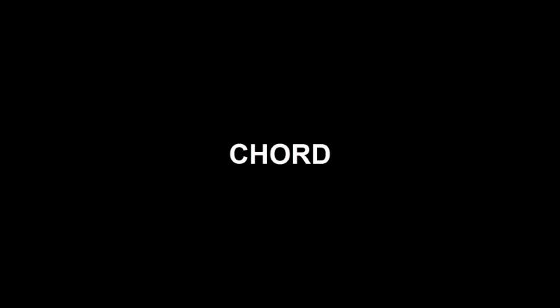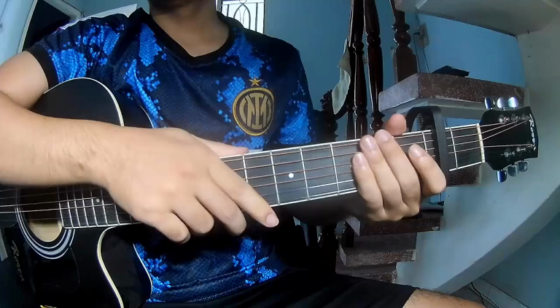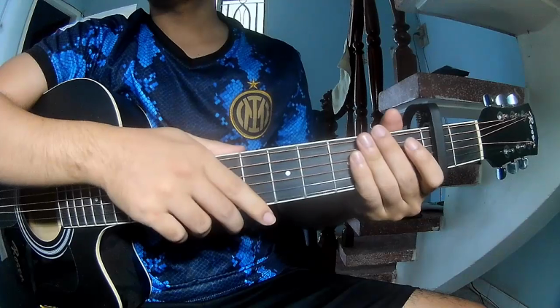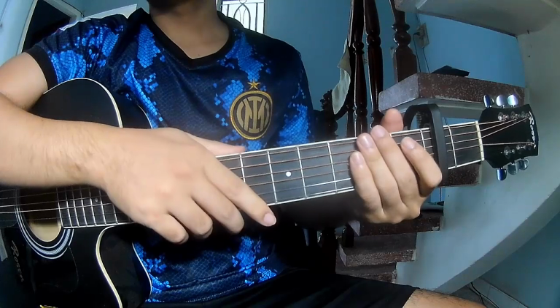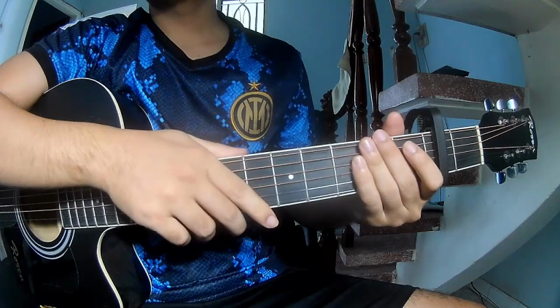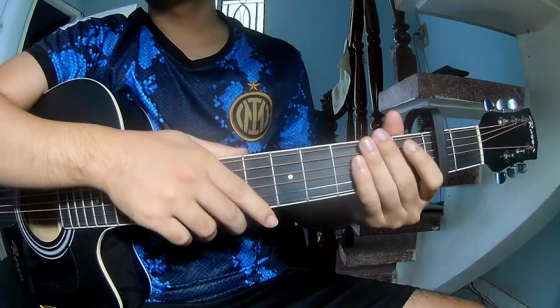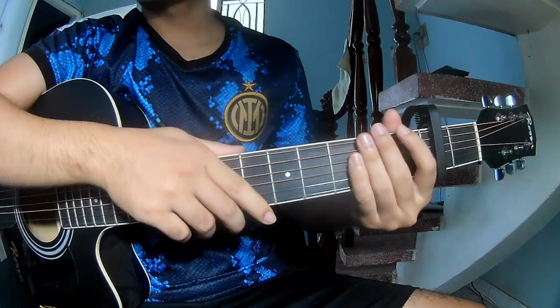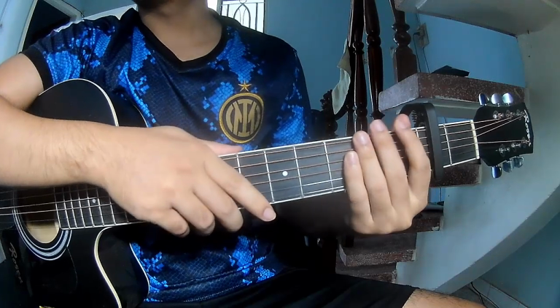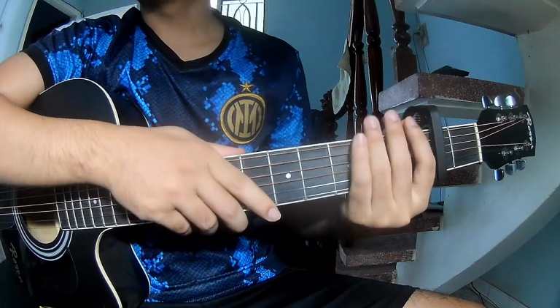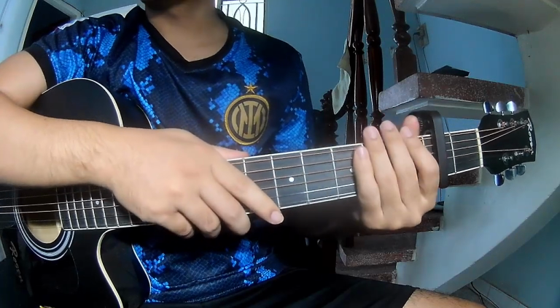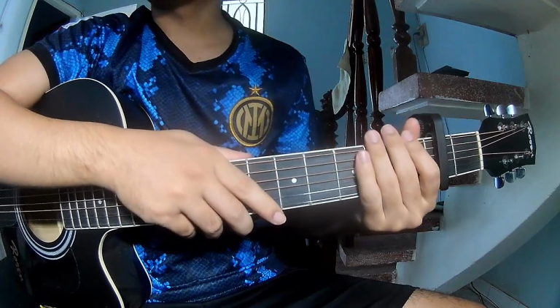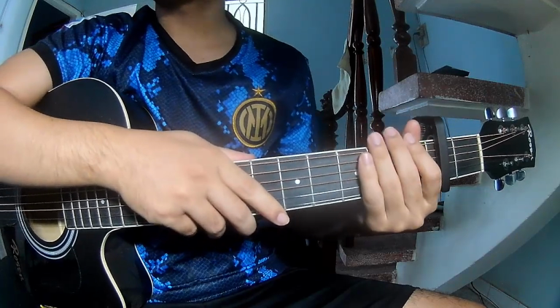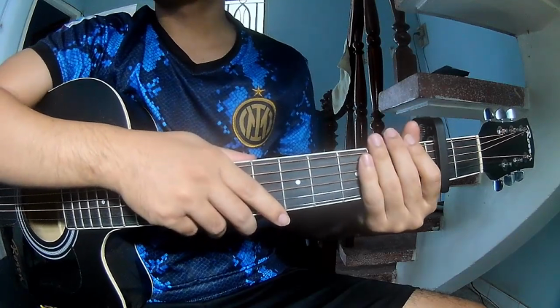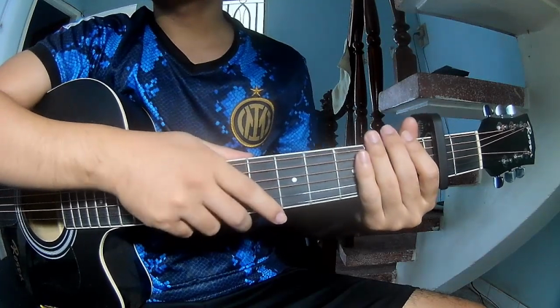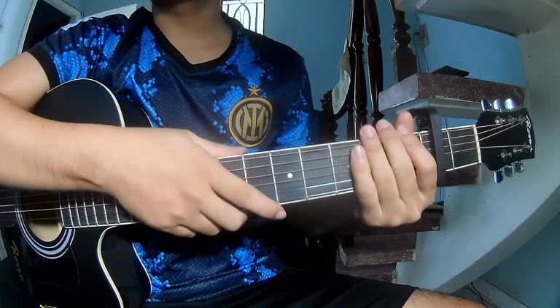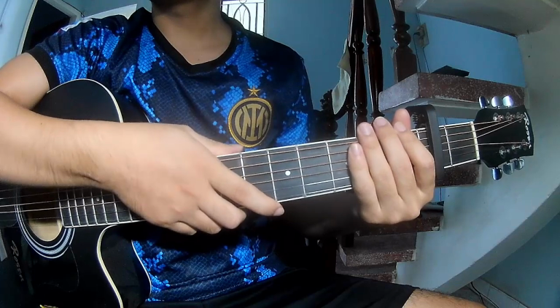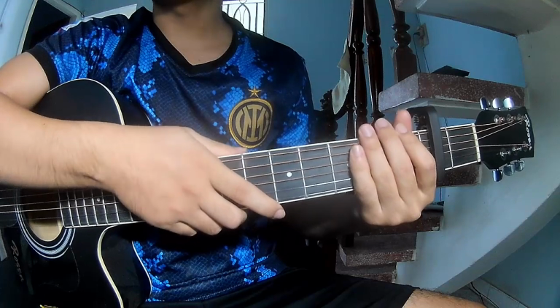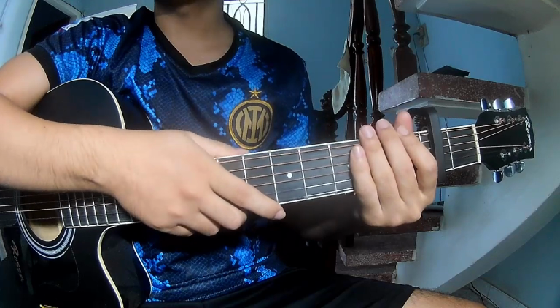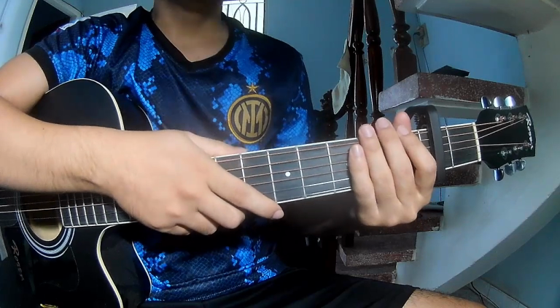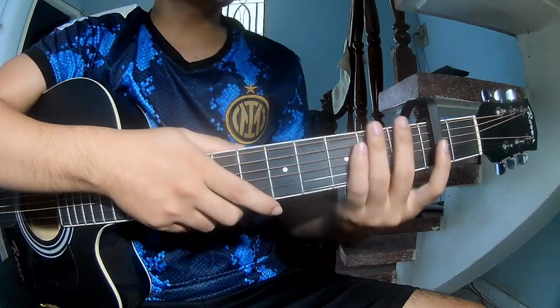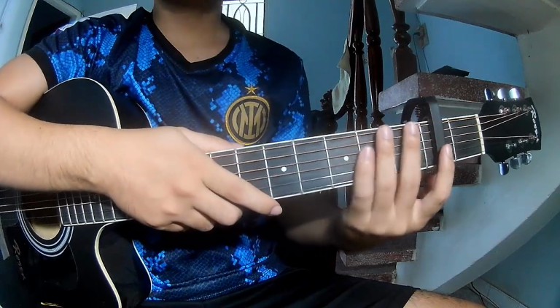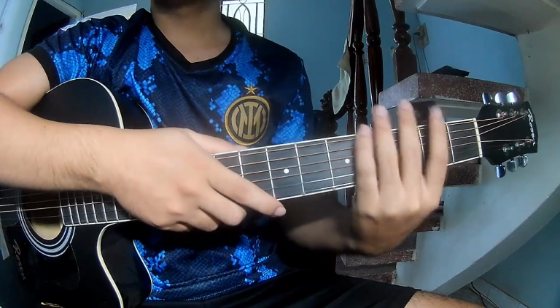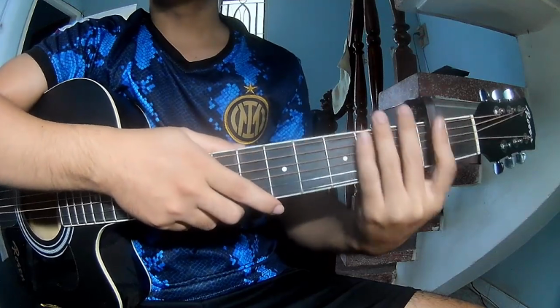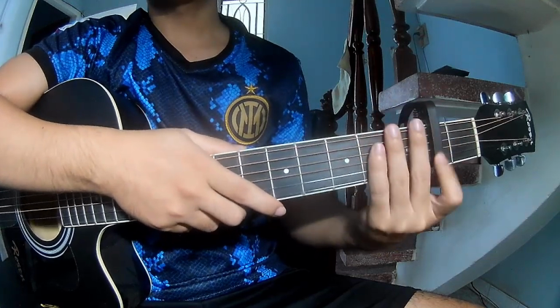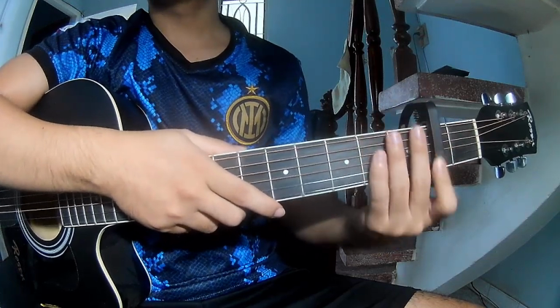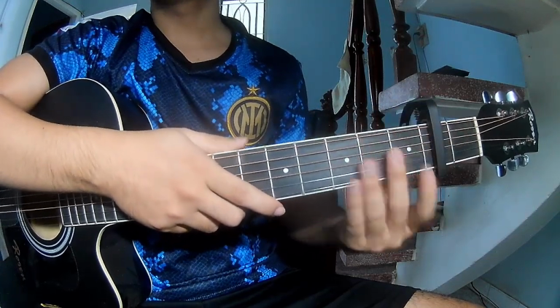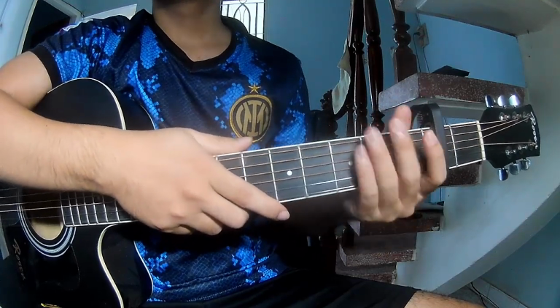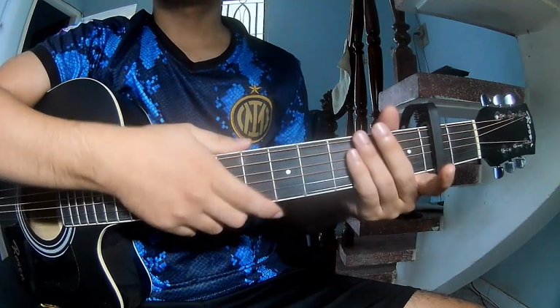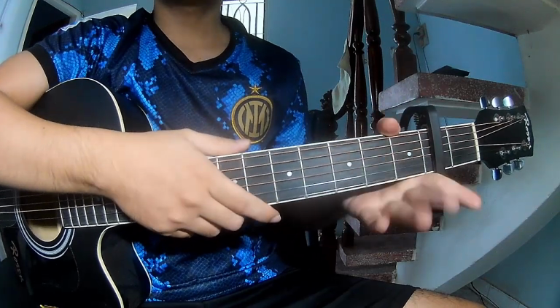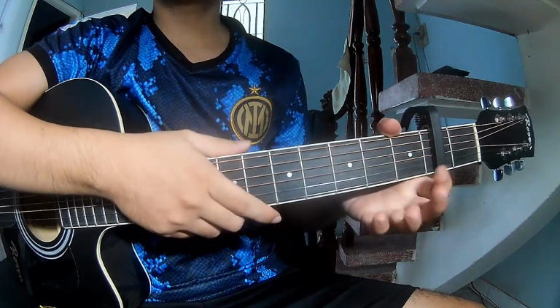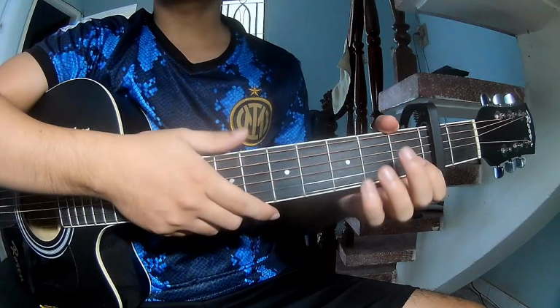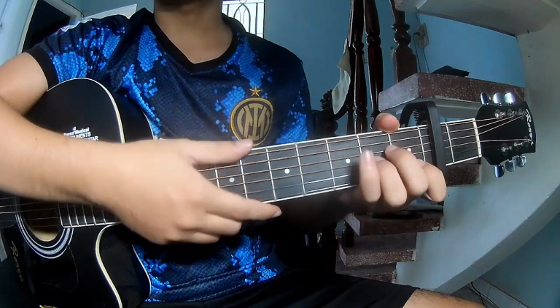Hi everyone, today we'll share how to play Gita Mosquito by Queen Bartlett. First, take a look at the second frame — the chords of this song are...